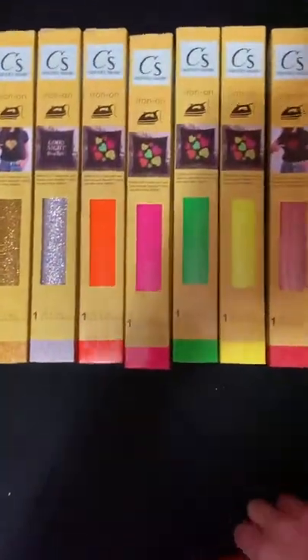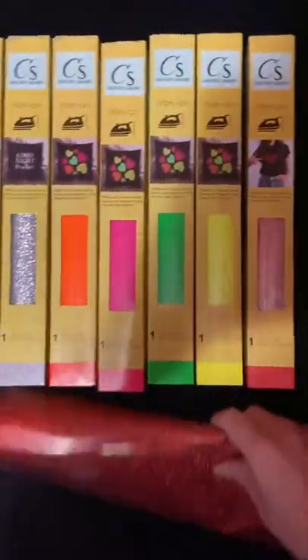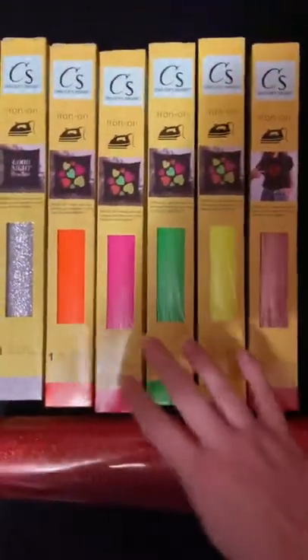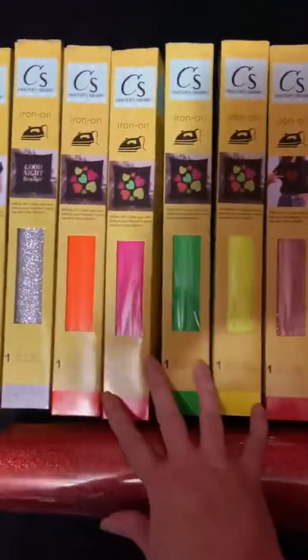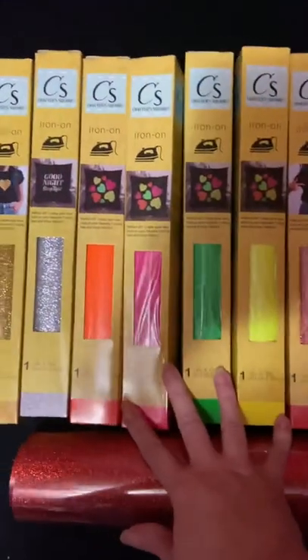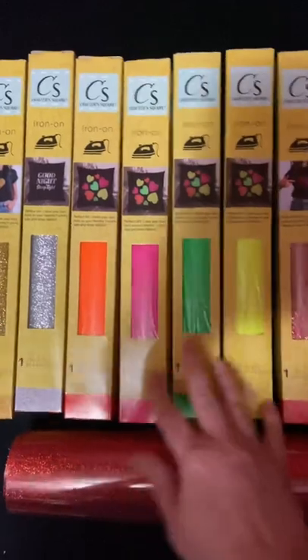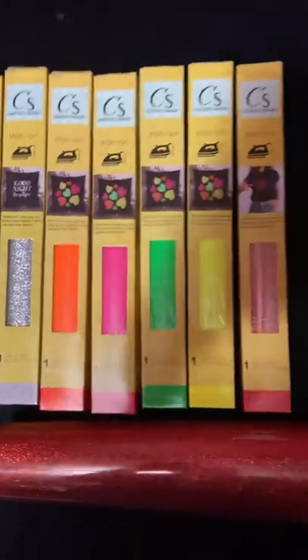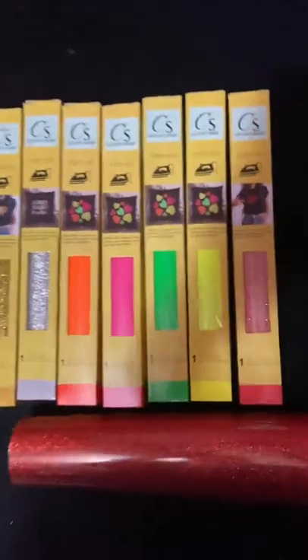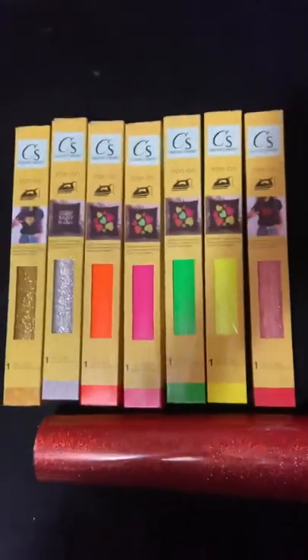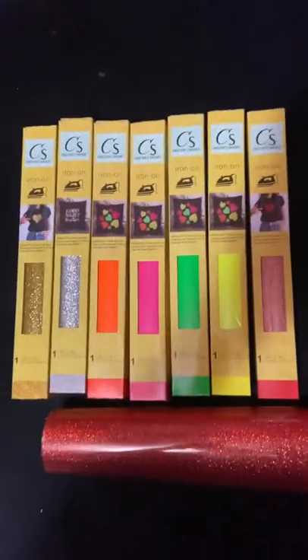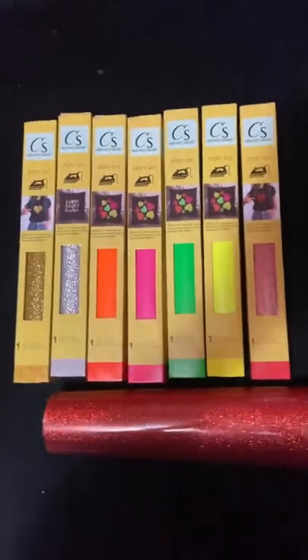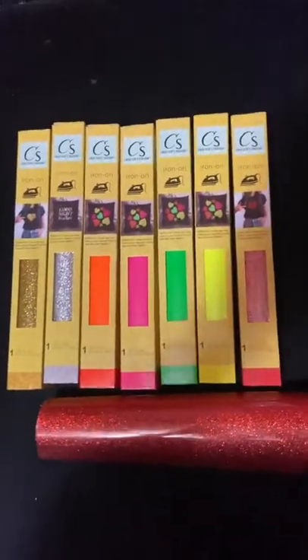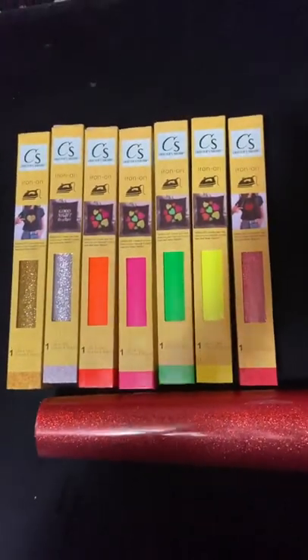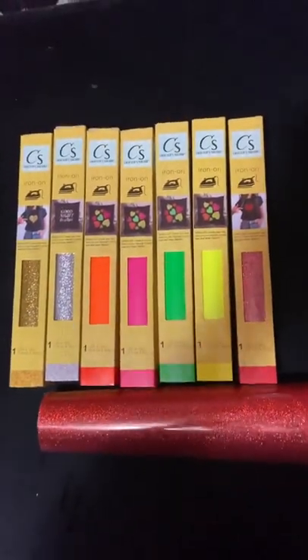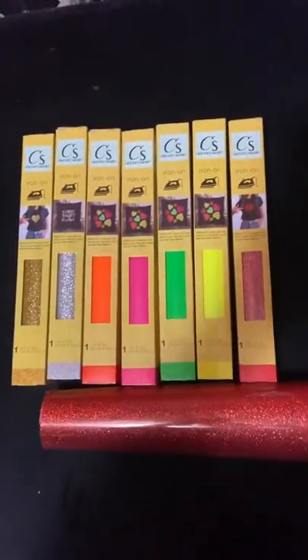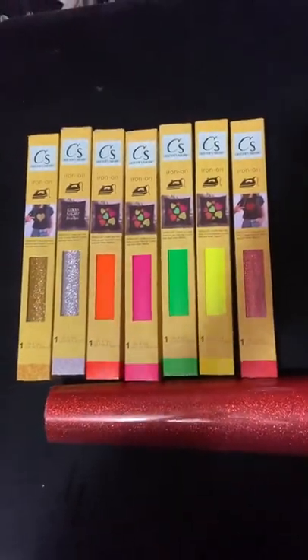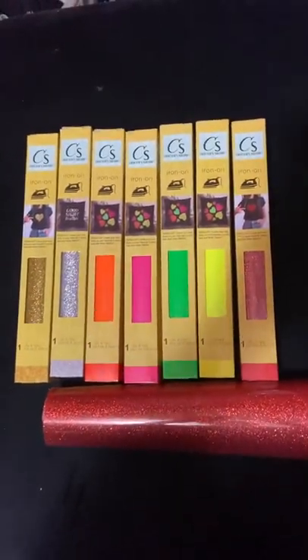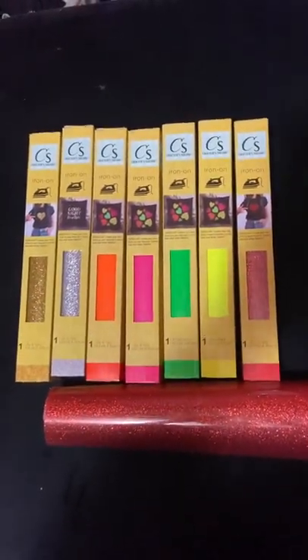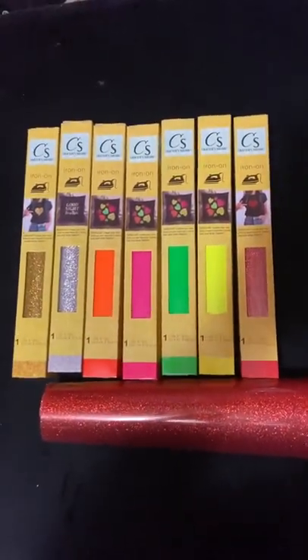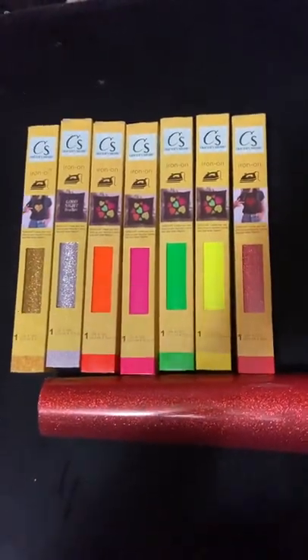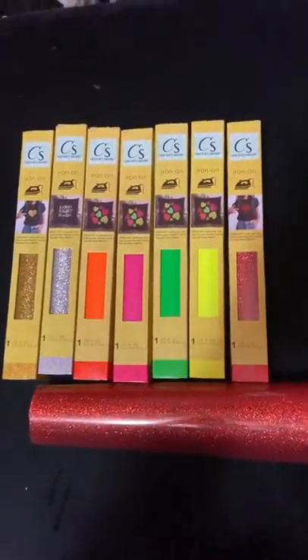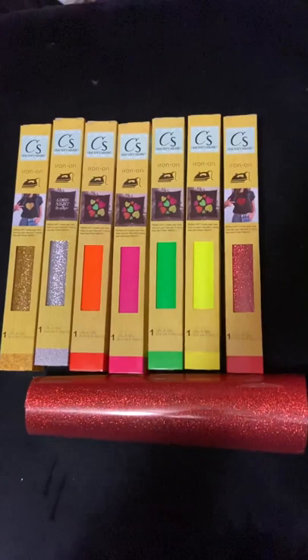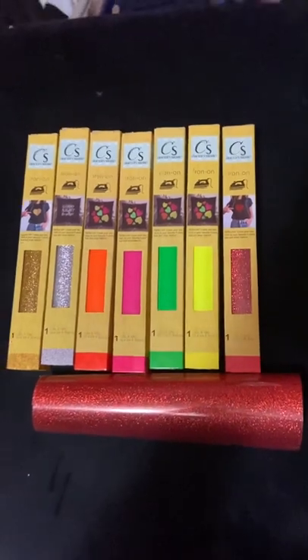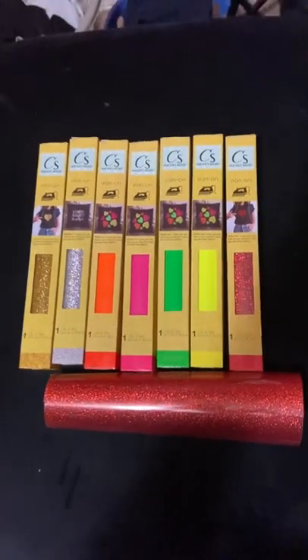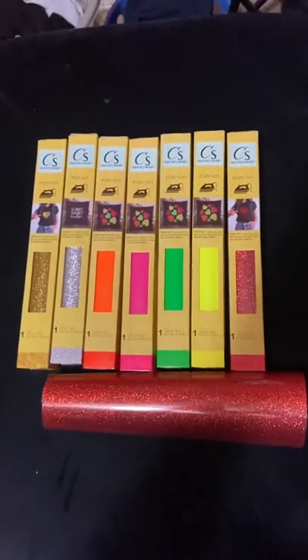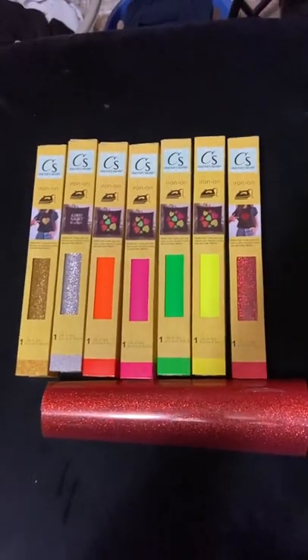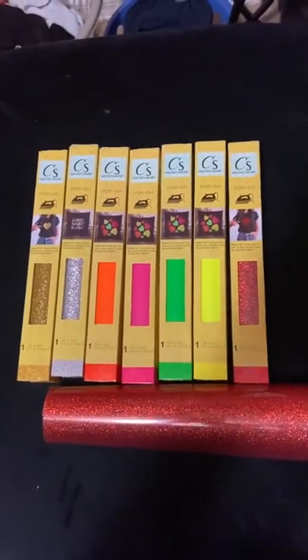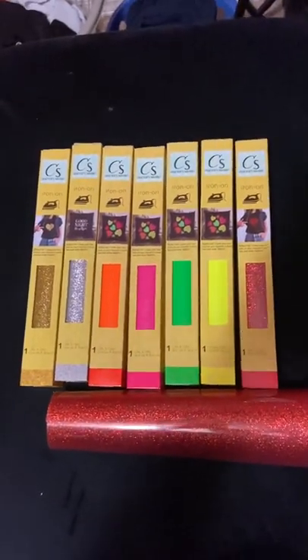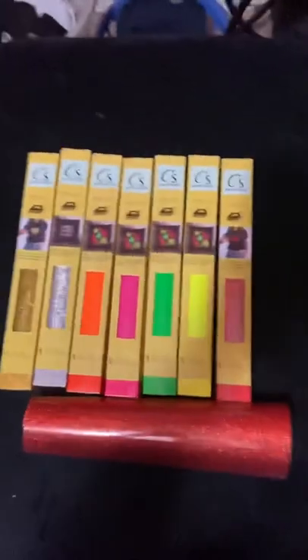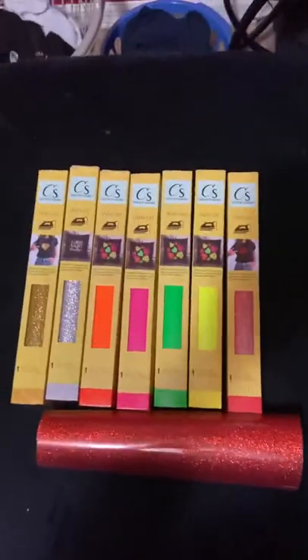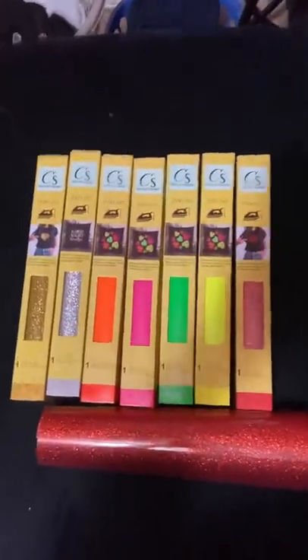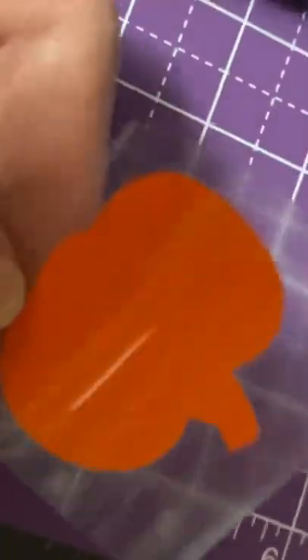First things first, mine only has the neon and the glitter colors. I got every single shade that they had and a couple of each. That red is gorgeous.